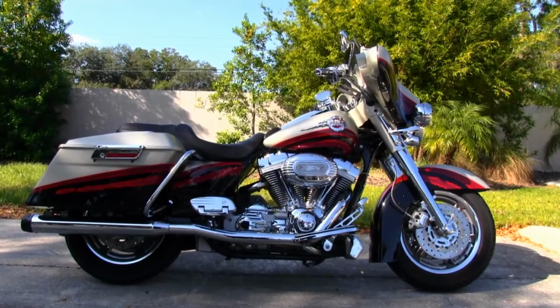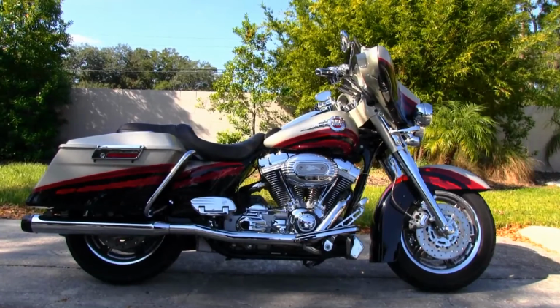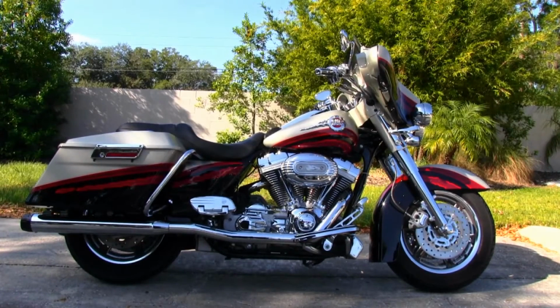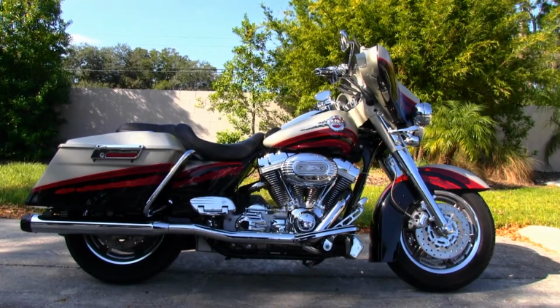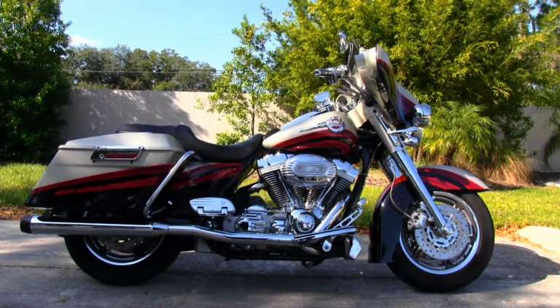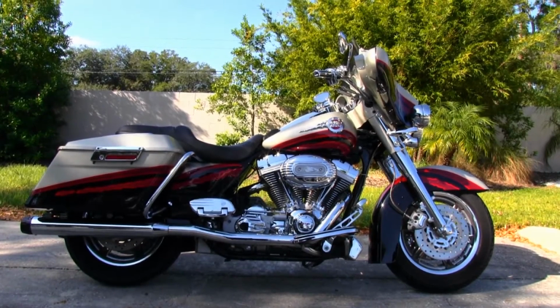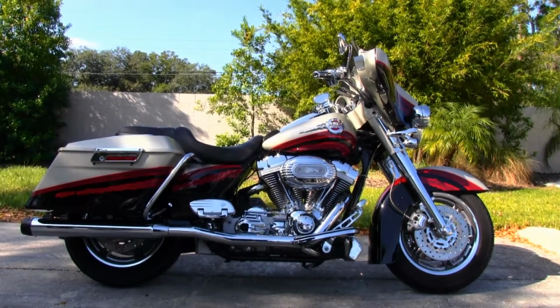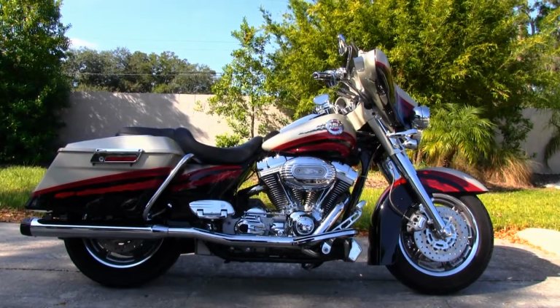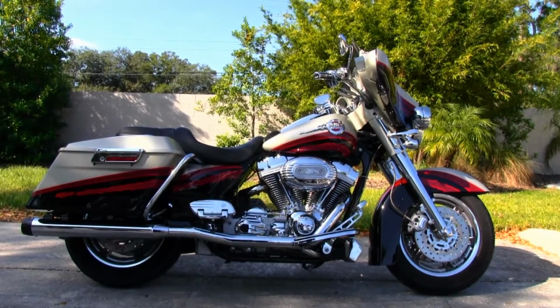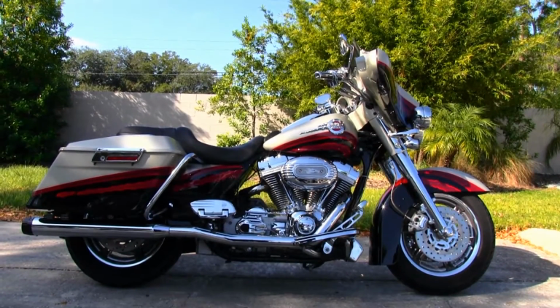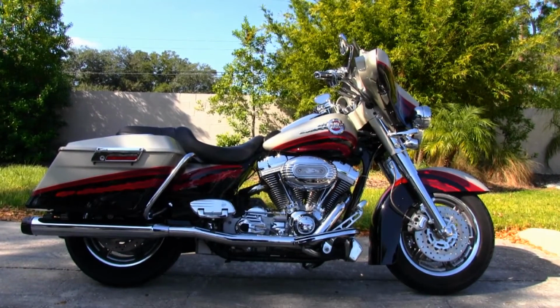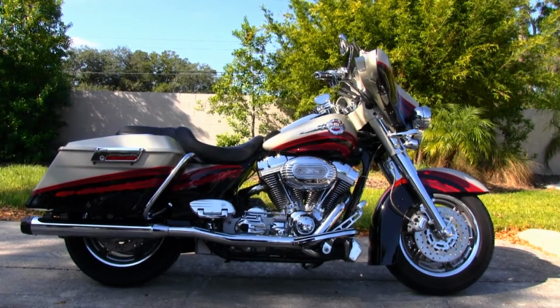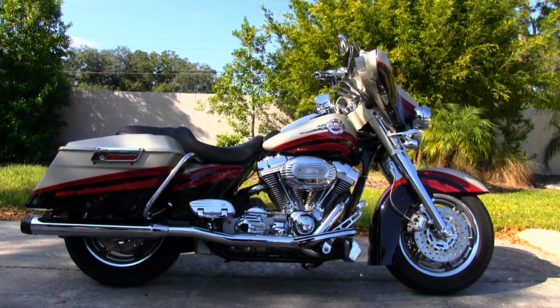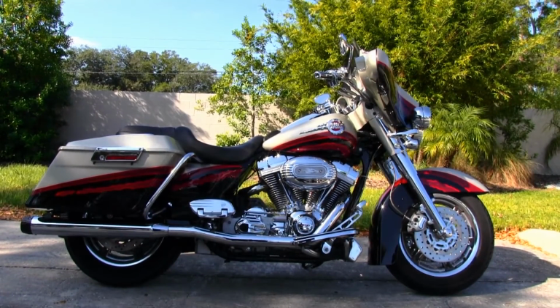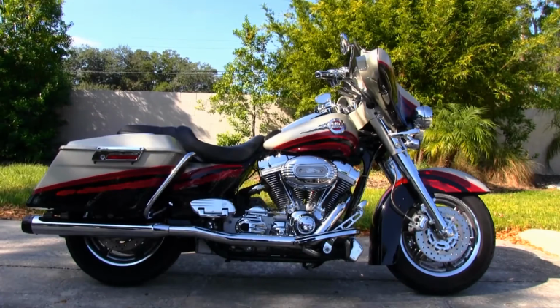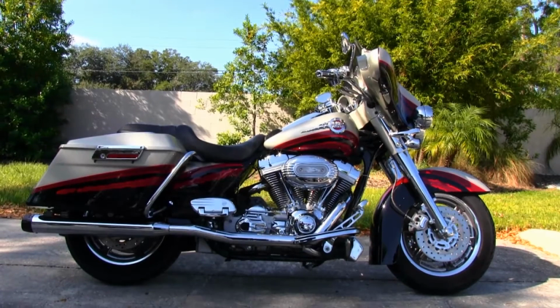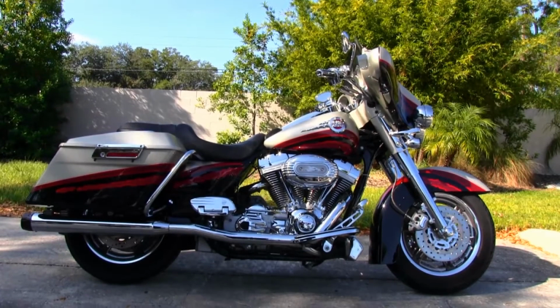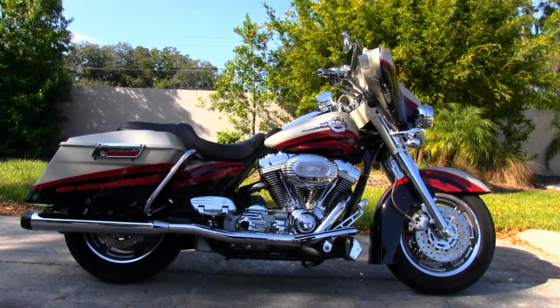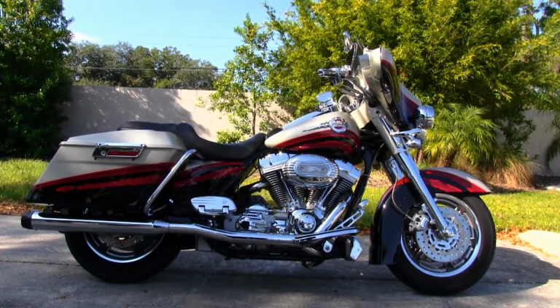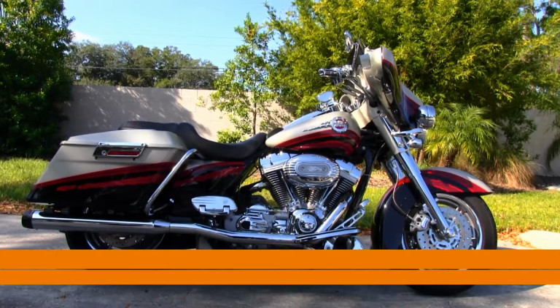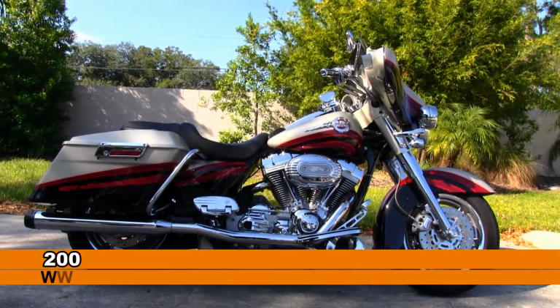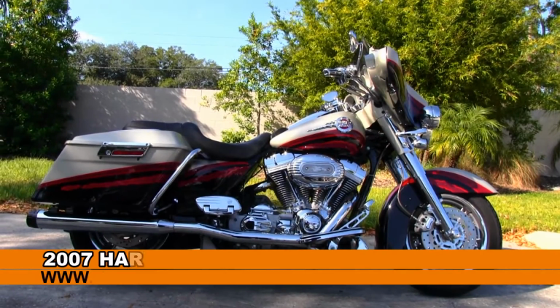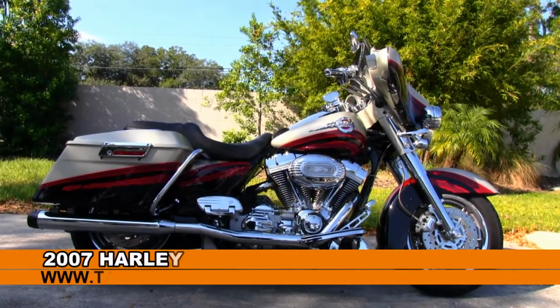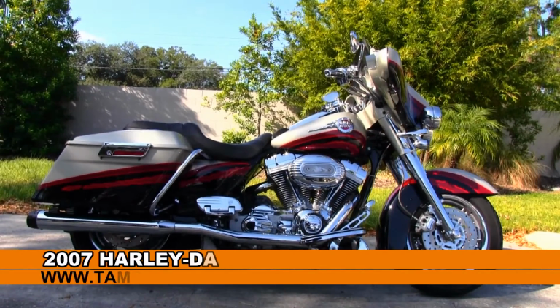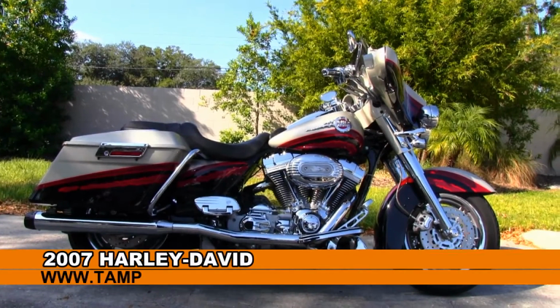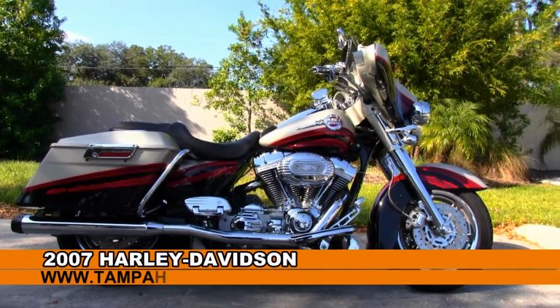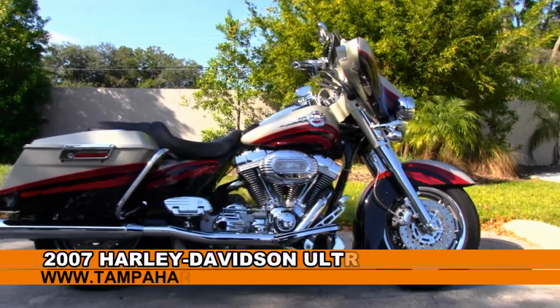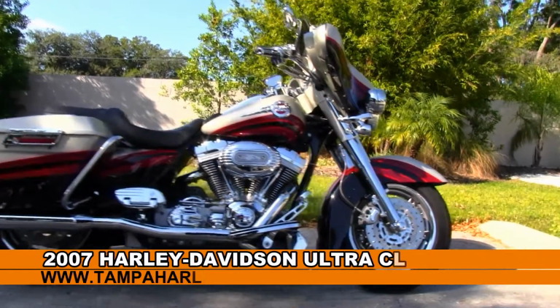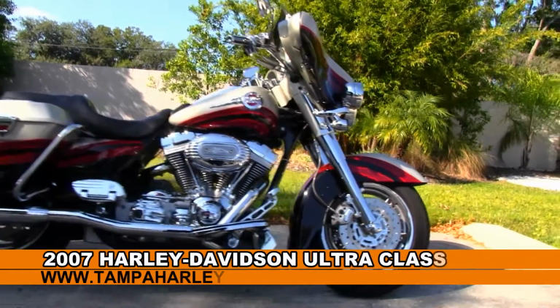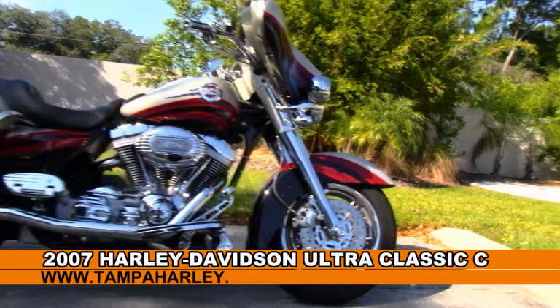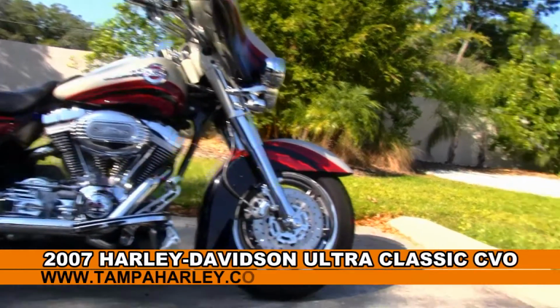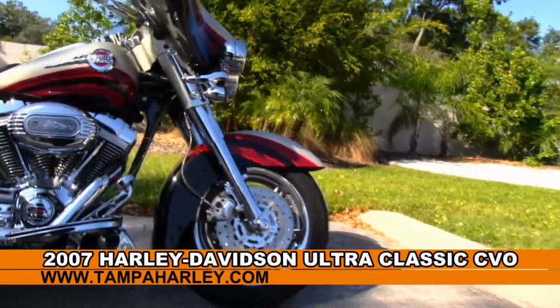Welcome cruising enthusiasts to the world famous Tampa Harley-Davidson. Today I've got for you this unique used 2006 Ultra Classic CVO Screaming Eagle model.